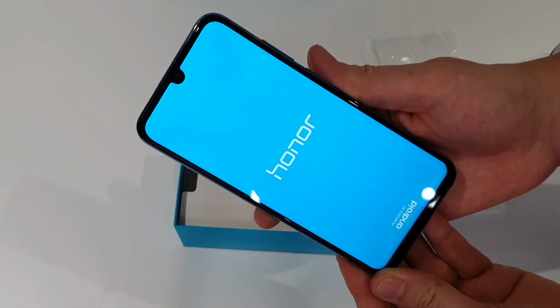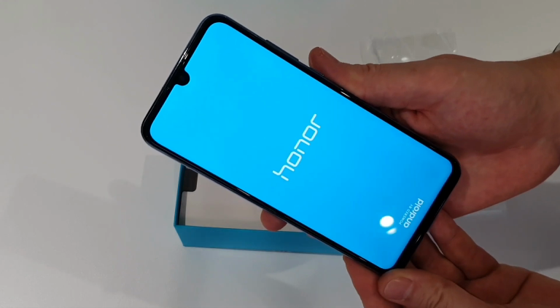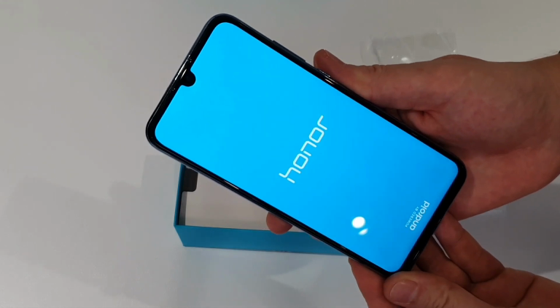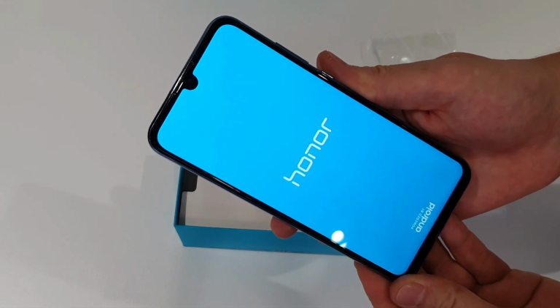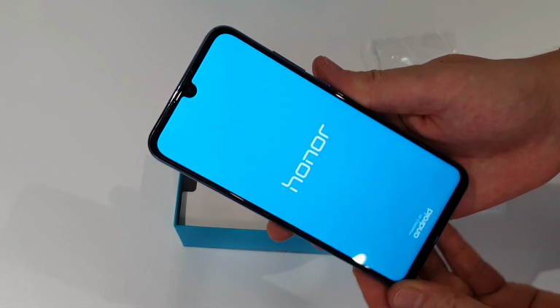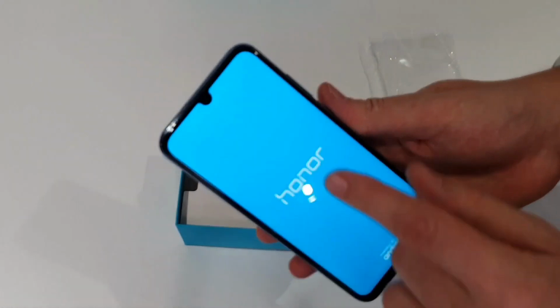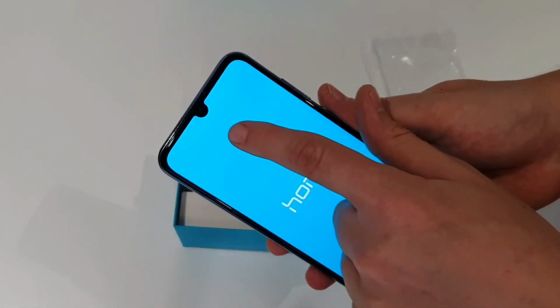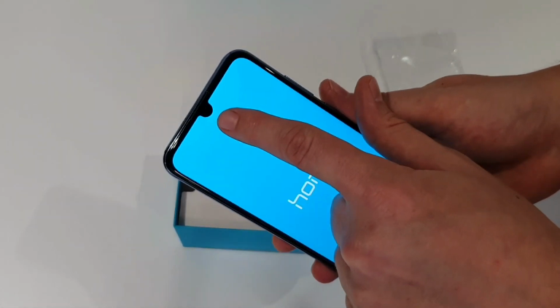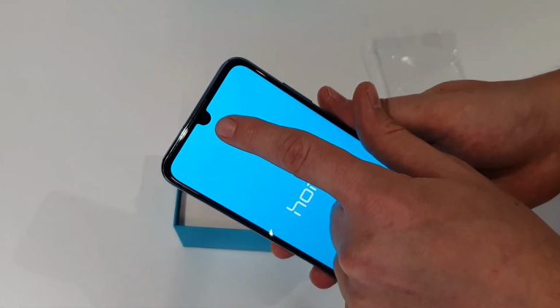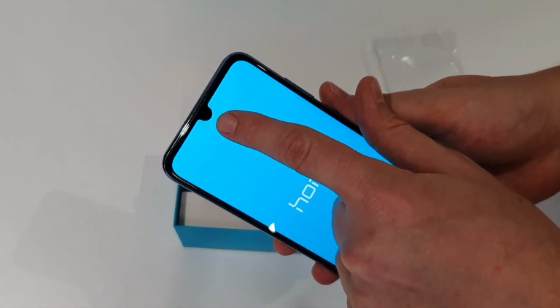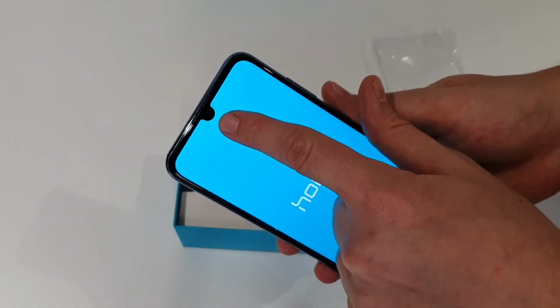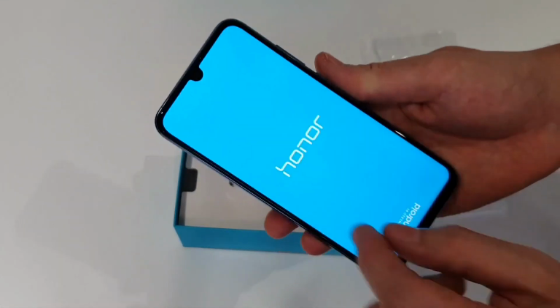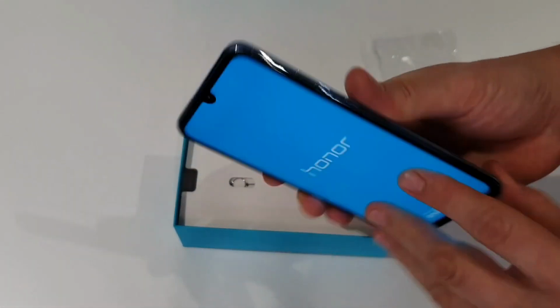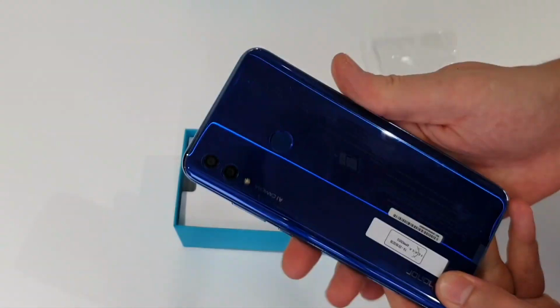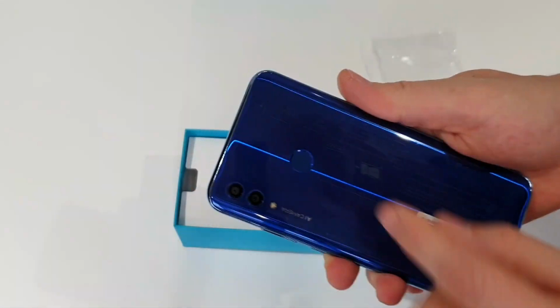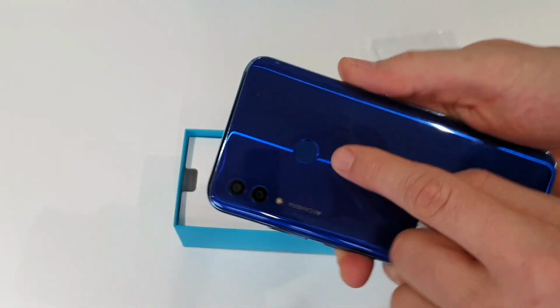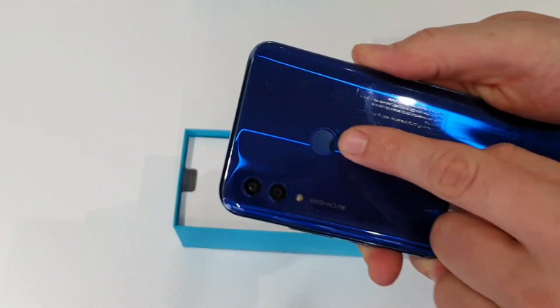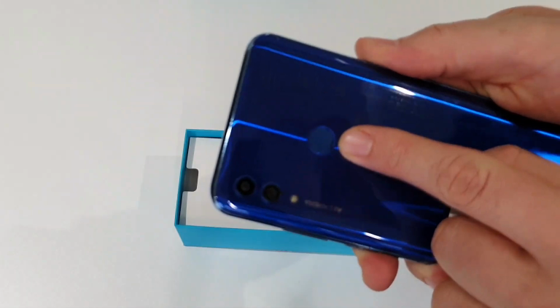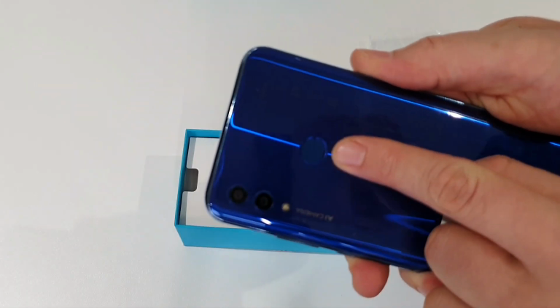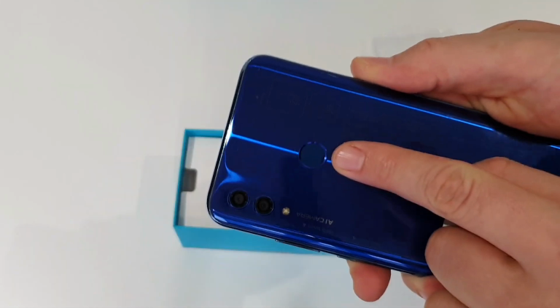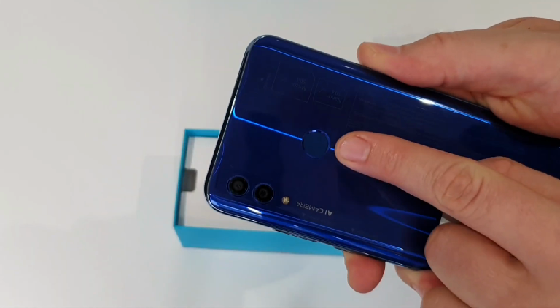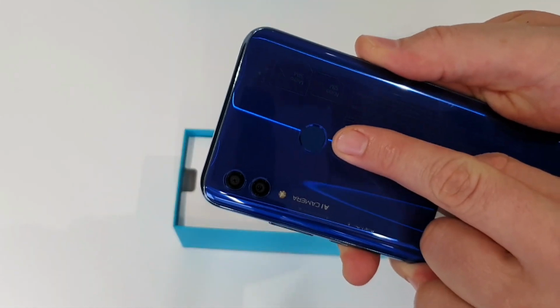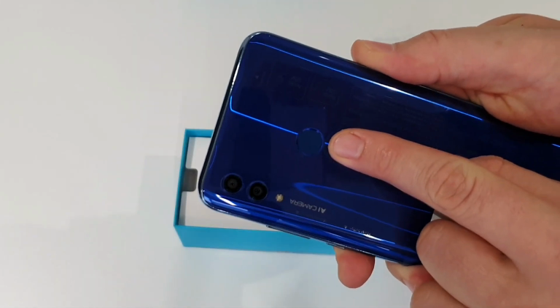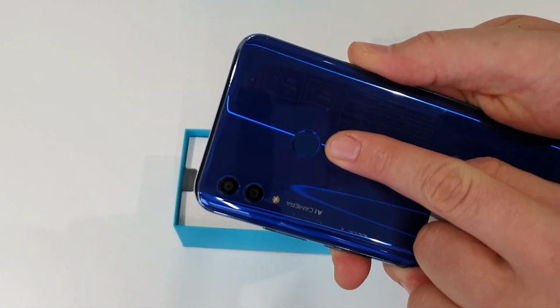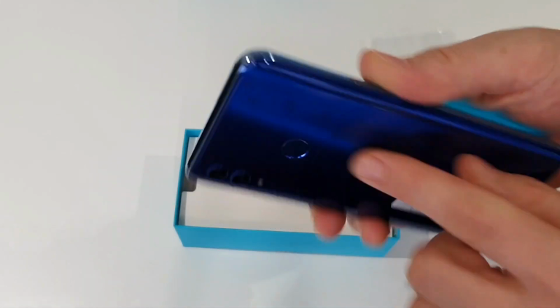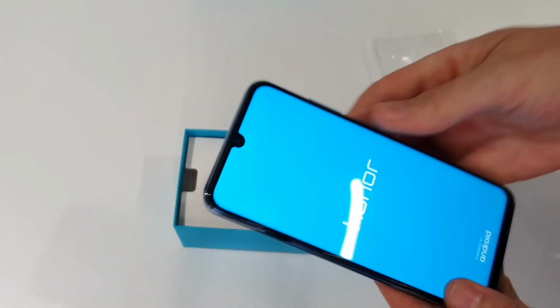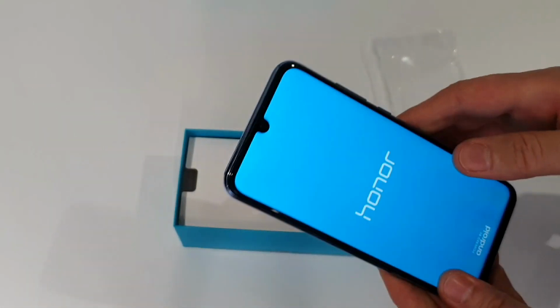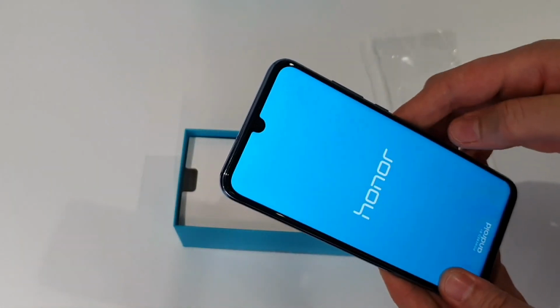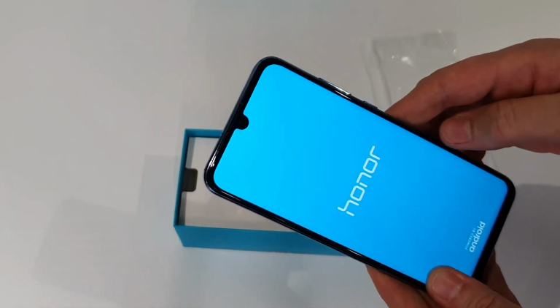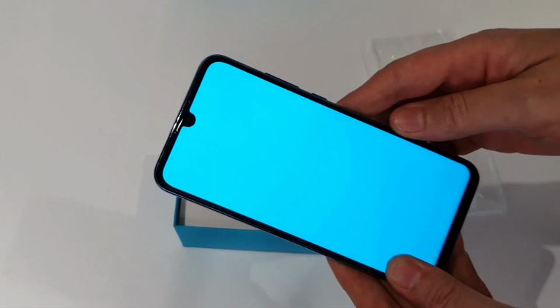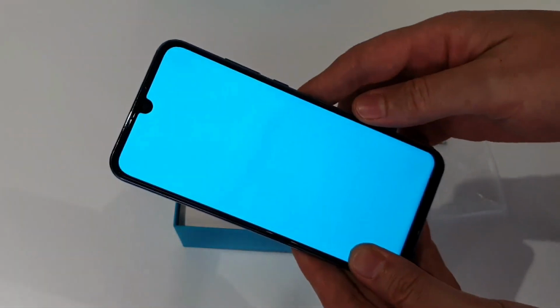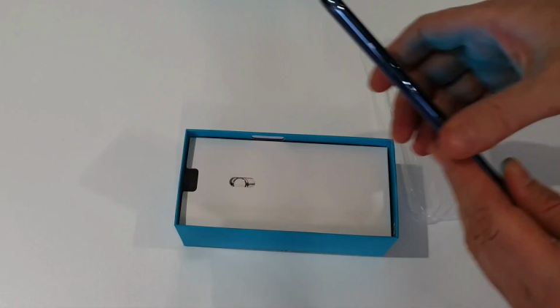Let's turn it on and see what else is in the box. In the meantime, you can see there's a little teardrop notch, and around the back there is a fingerprint sensor. Fortunately, no in-display fingerprint sensors at this kind of price point.